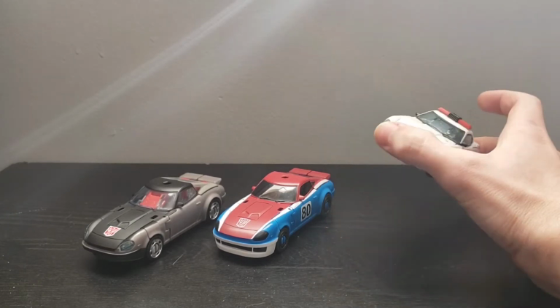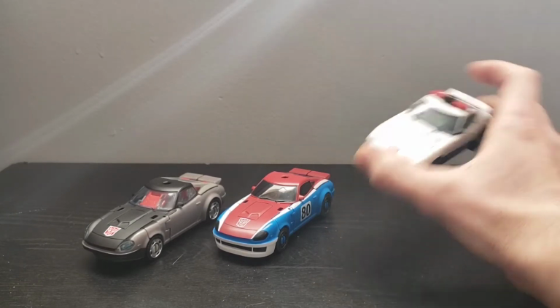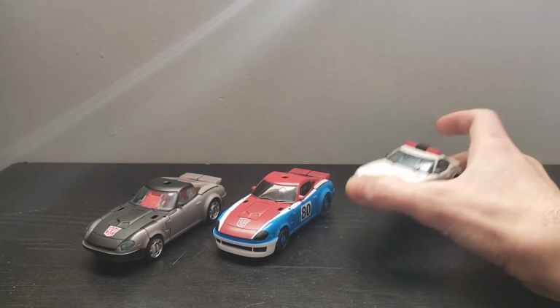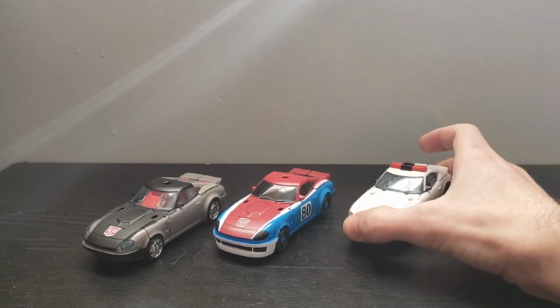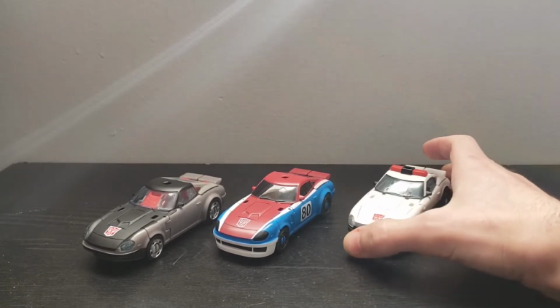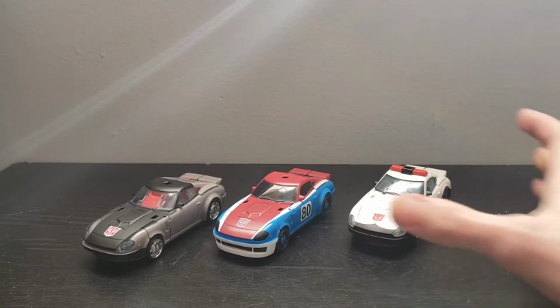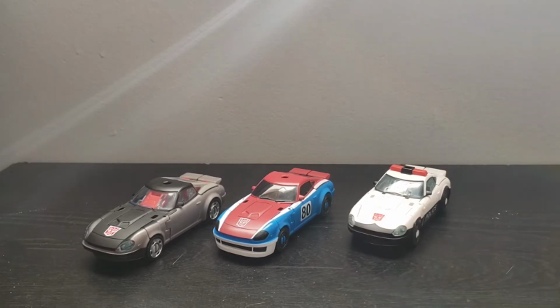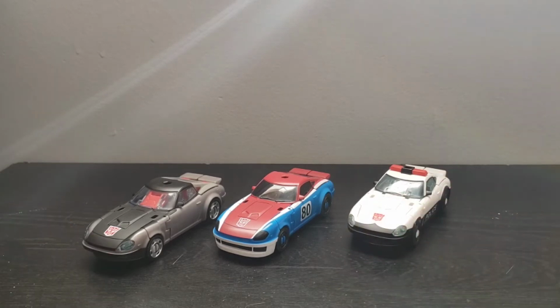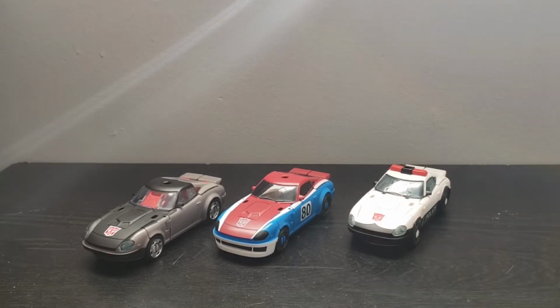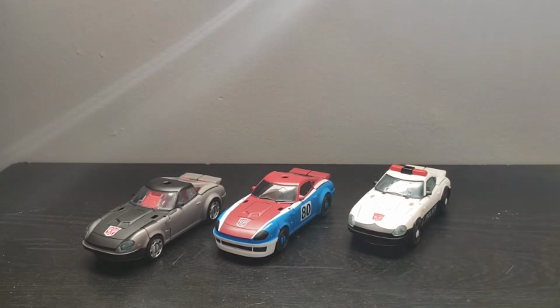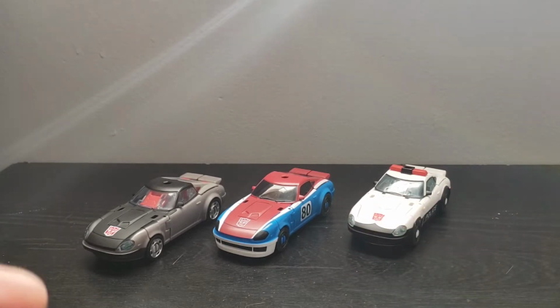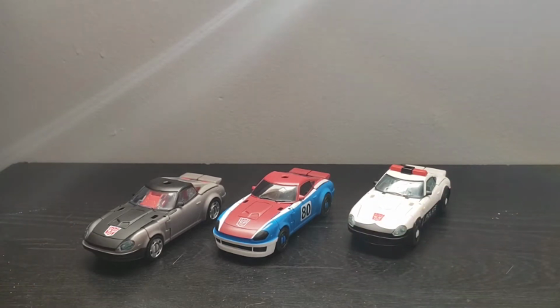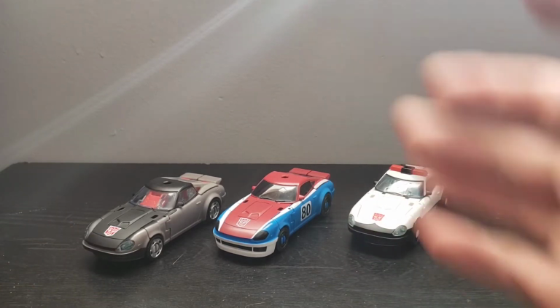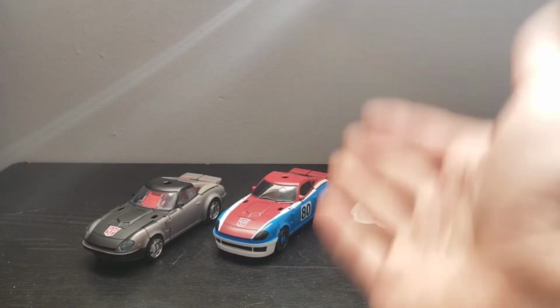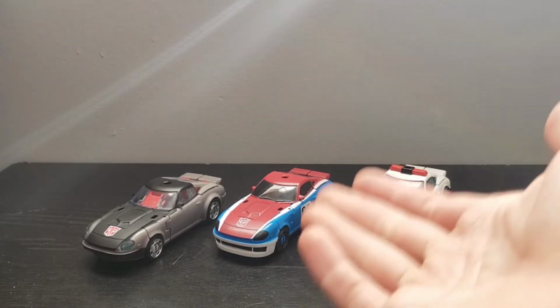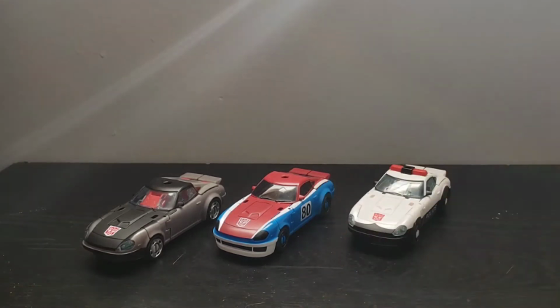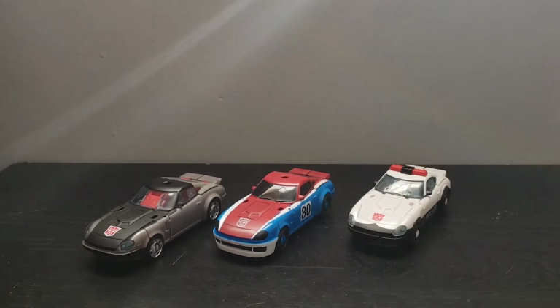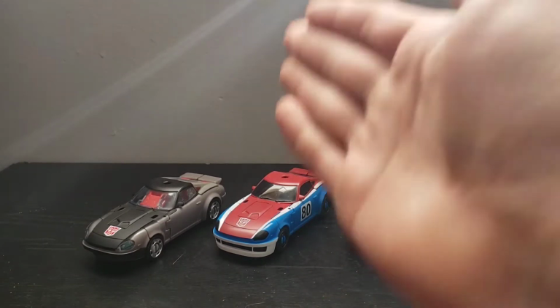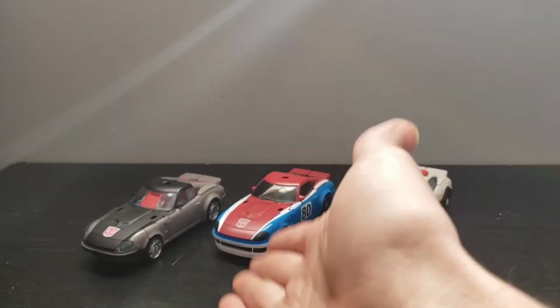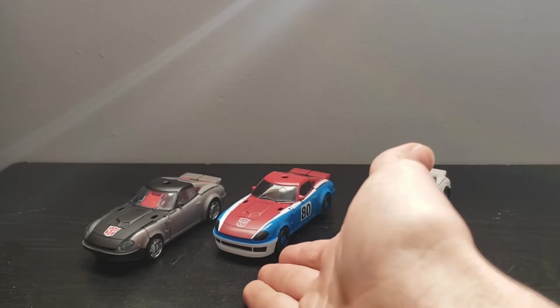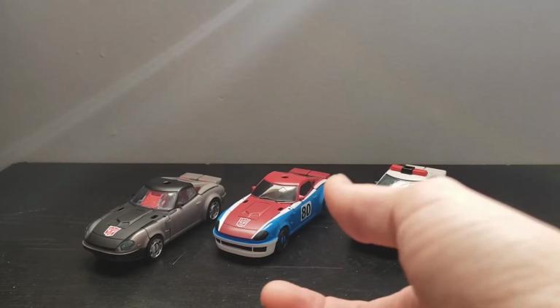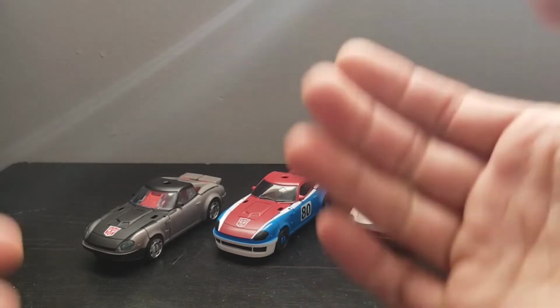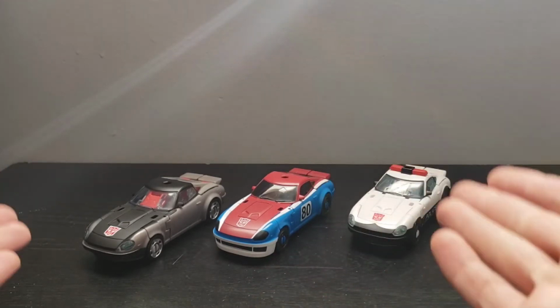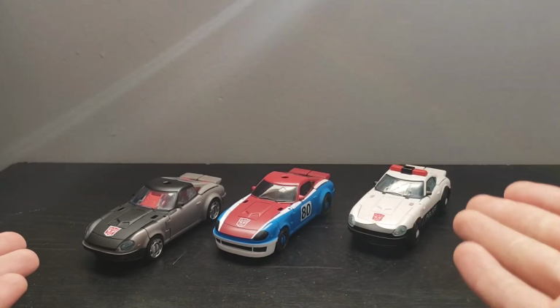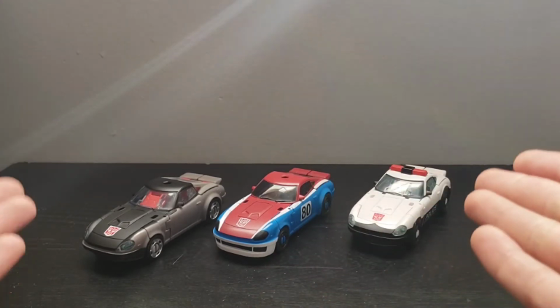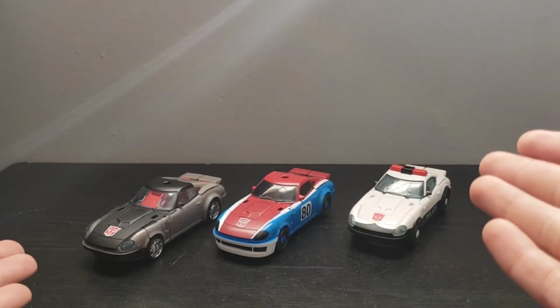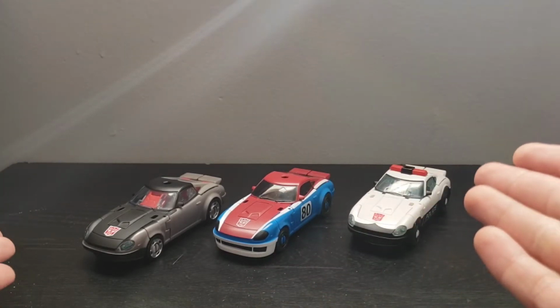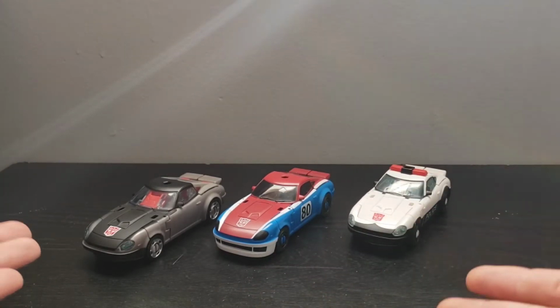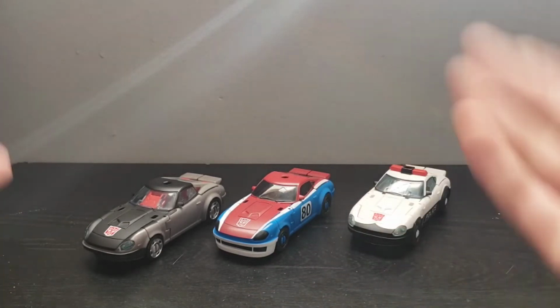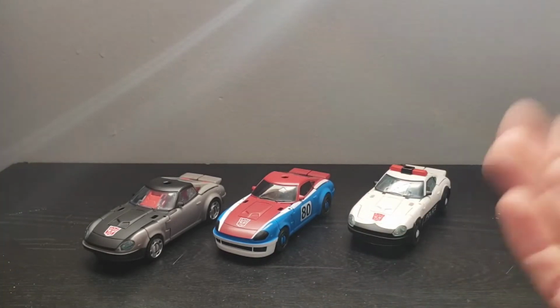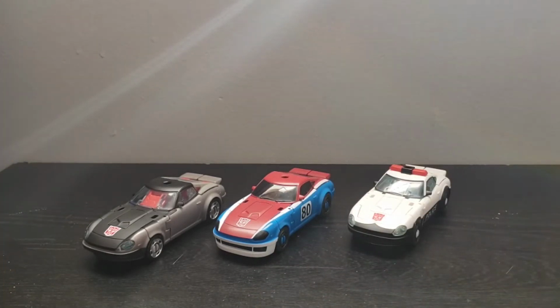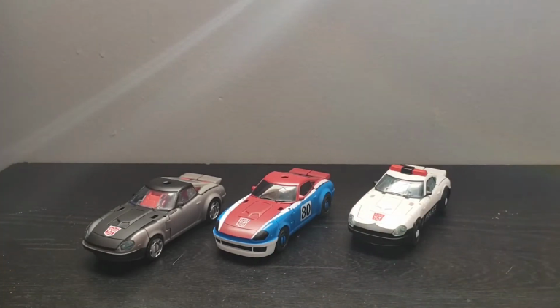During the Siege series, Prowl was the only one that was not an exclusive. This time around, the only one that was not exclusive is Smokescreen. Both Prowl and Bluestreak were exclusive this time.